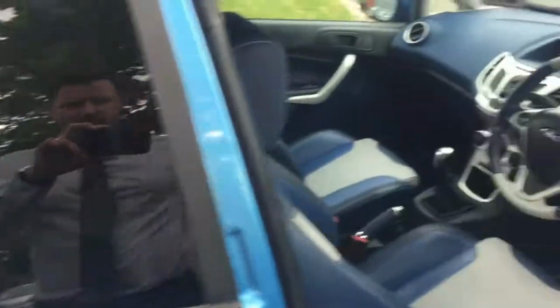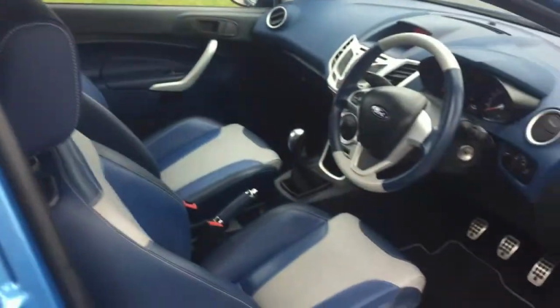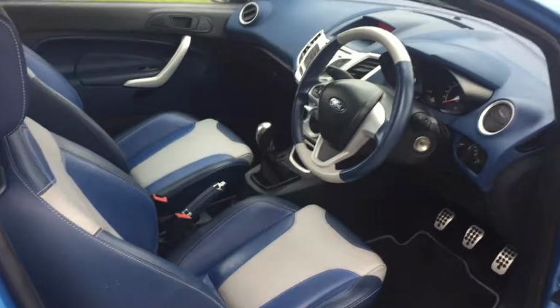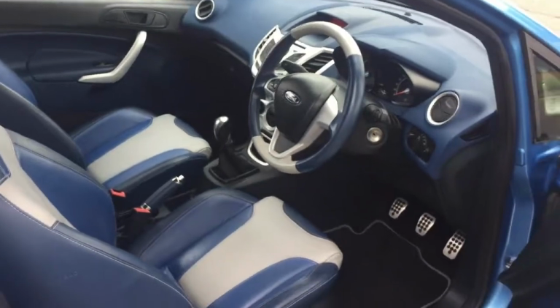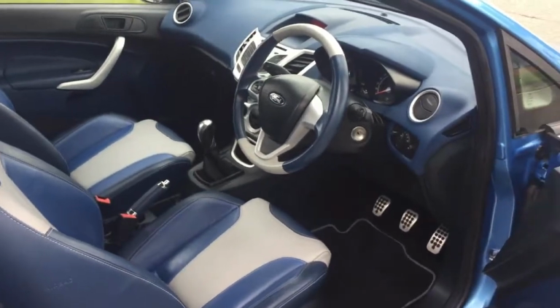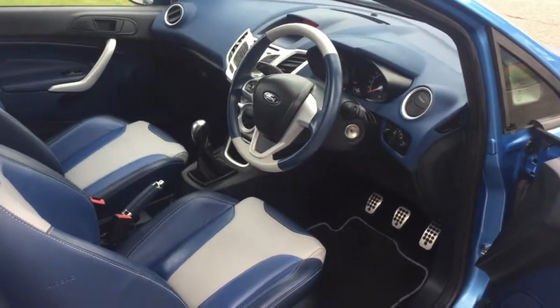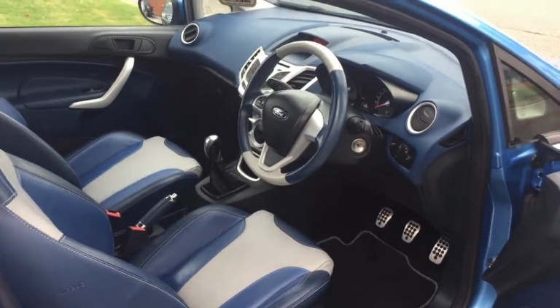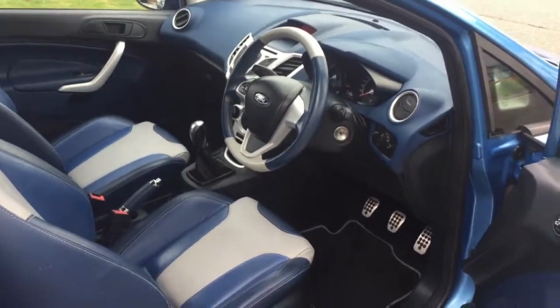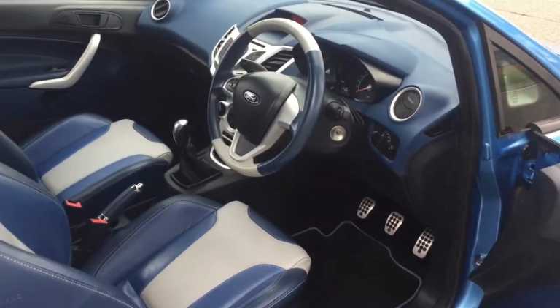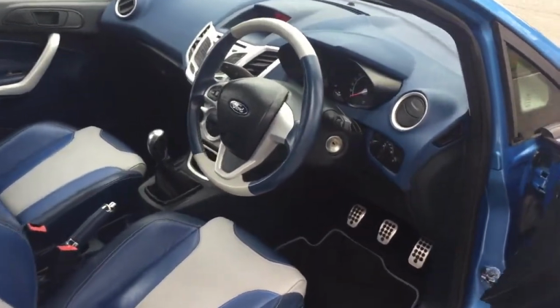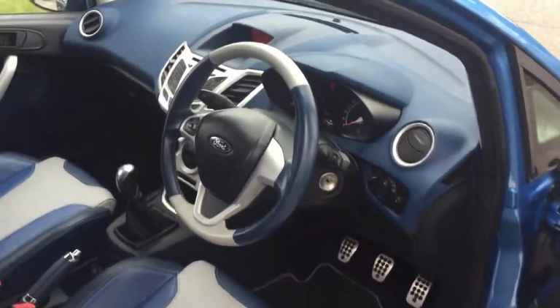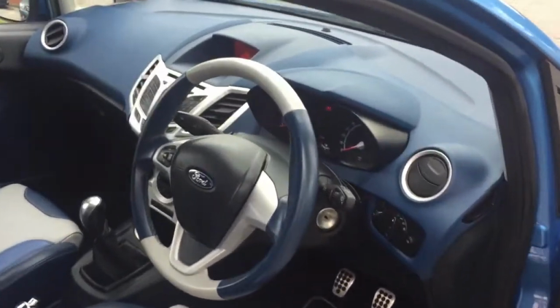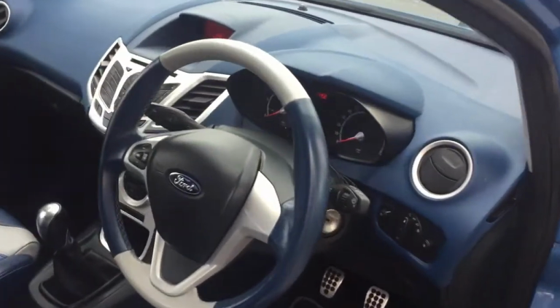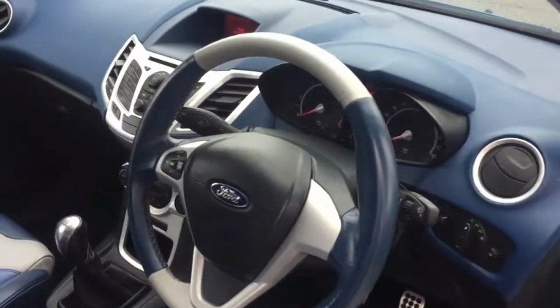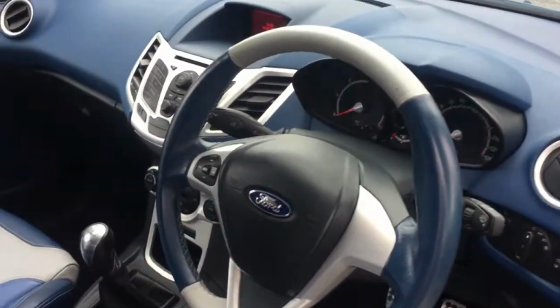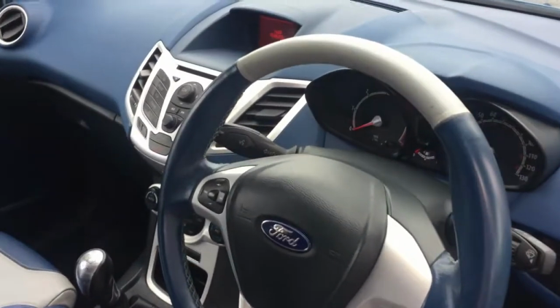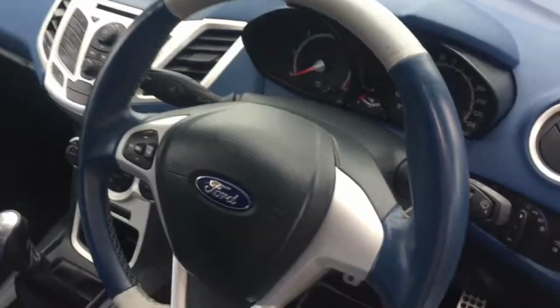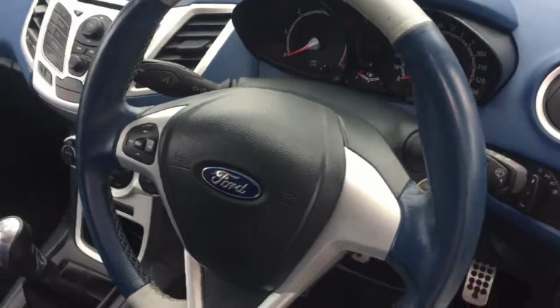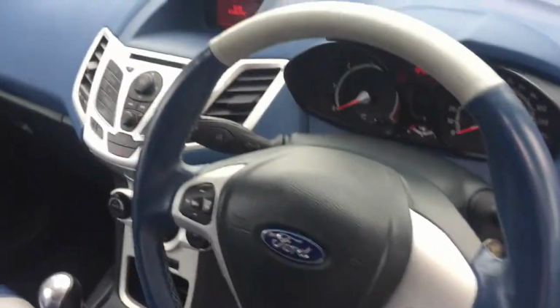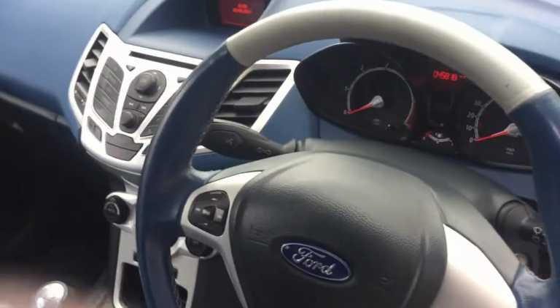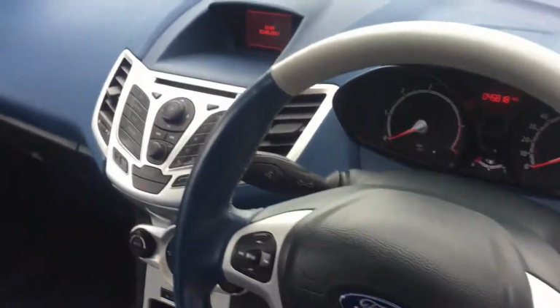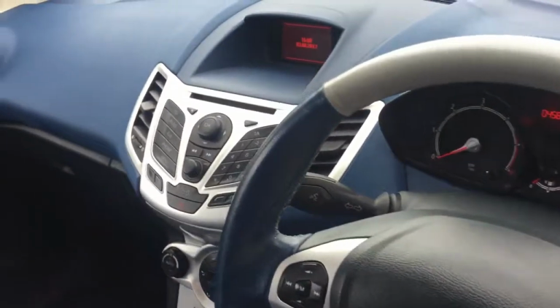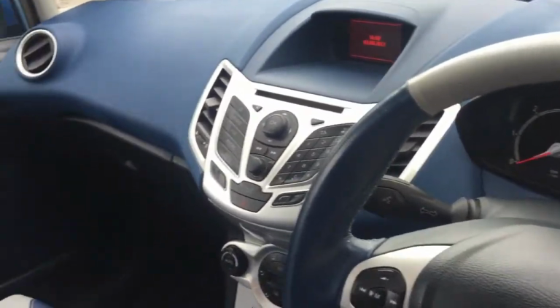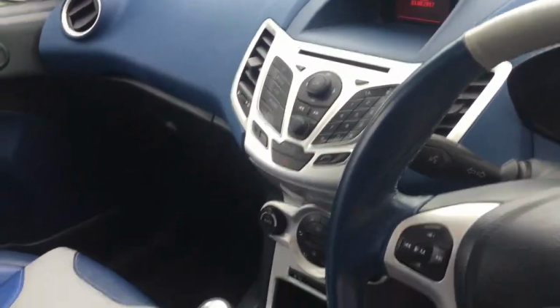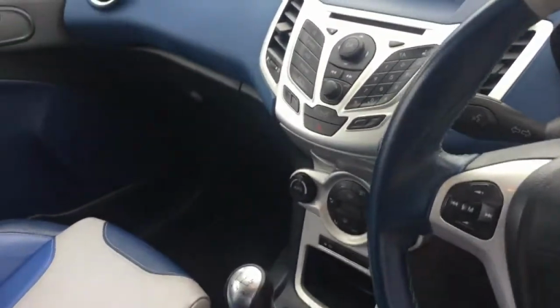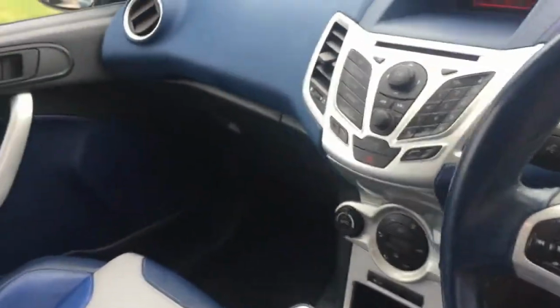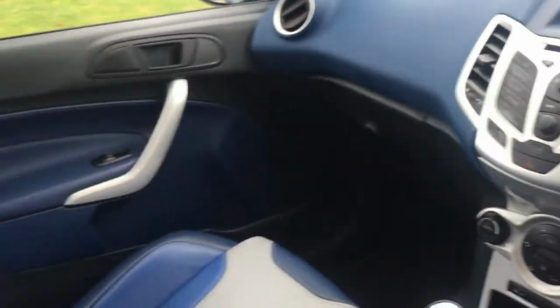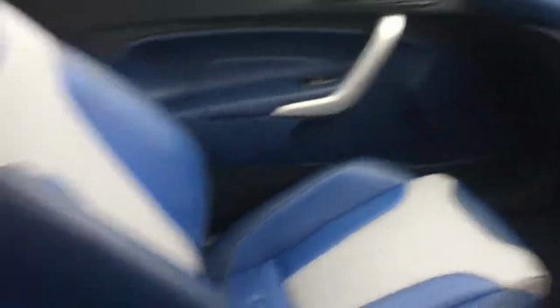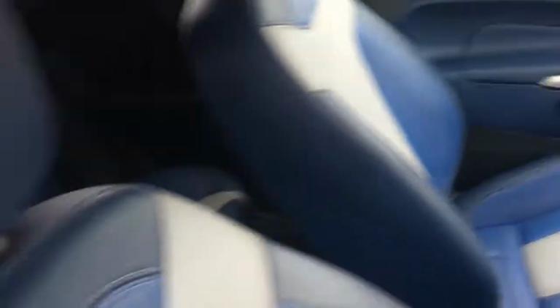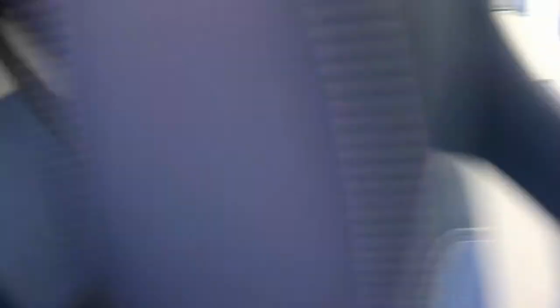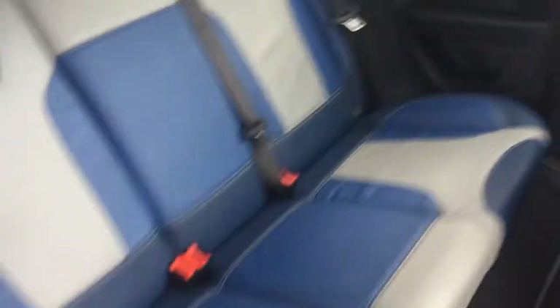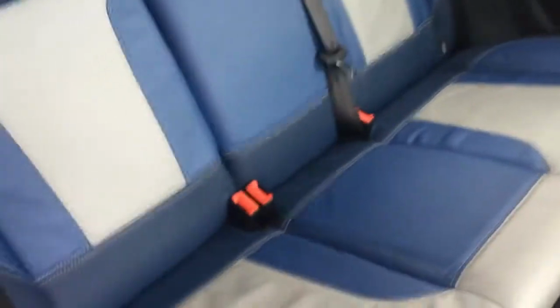This has got the Individual Pack Blue, so that's full leather with the blue dash and blue steering wheel, as you can see here. It's got the illuminated gear stick as well, which is a nice touch.